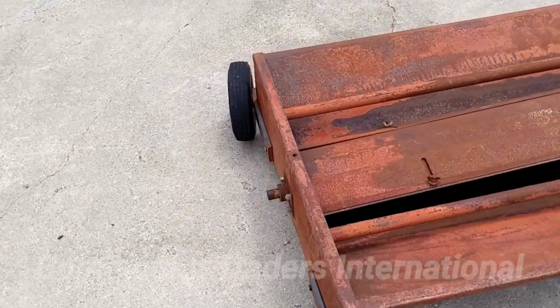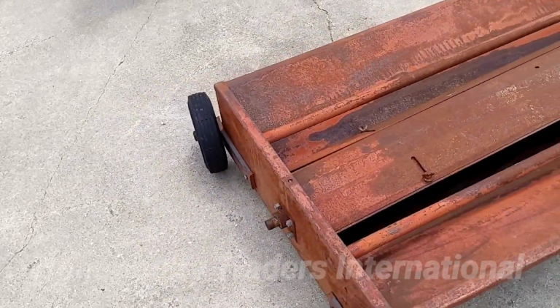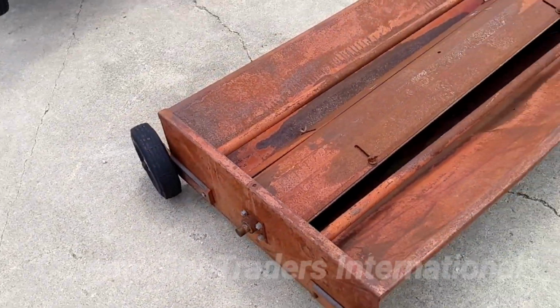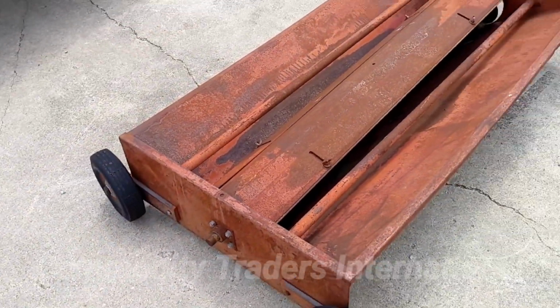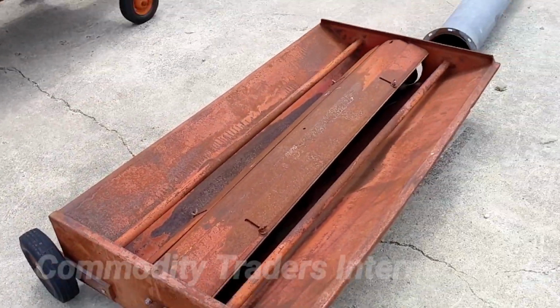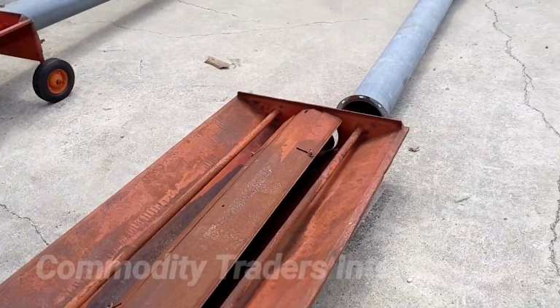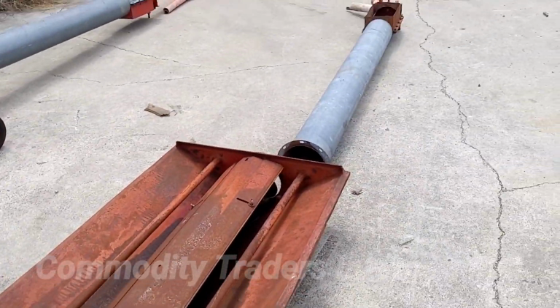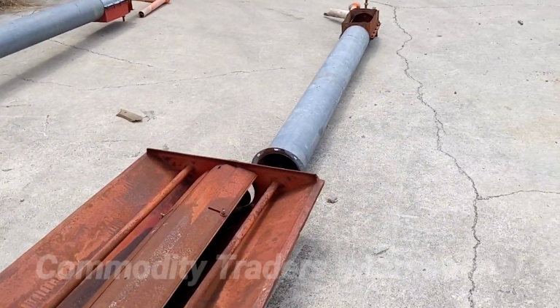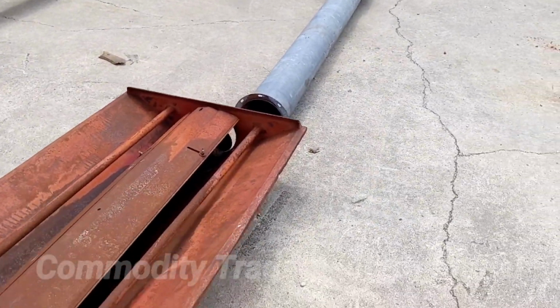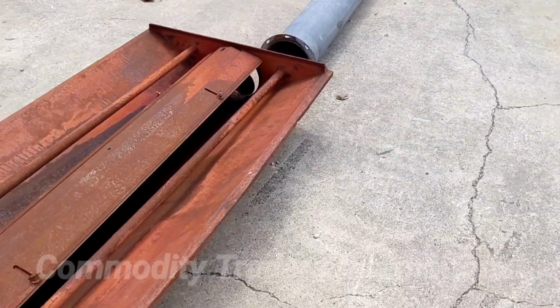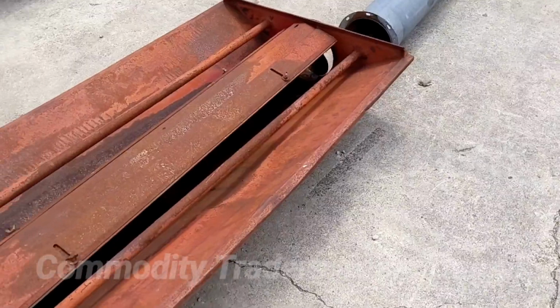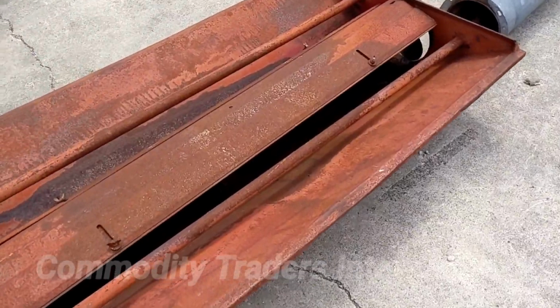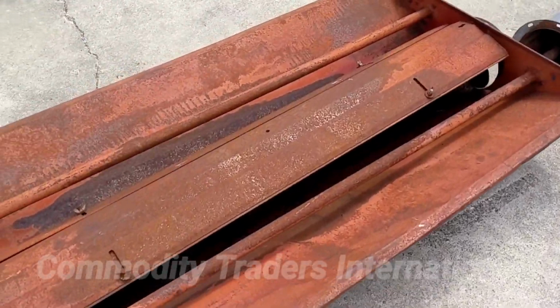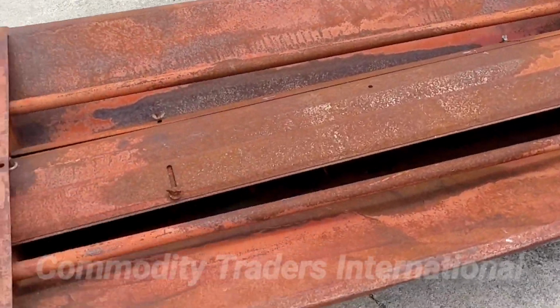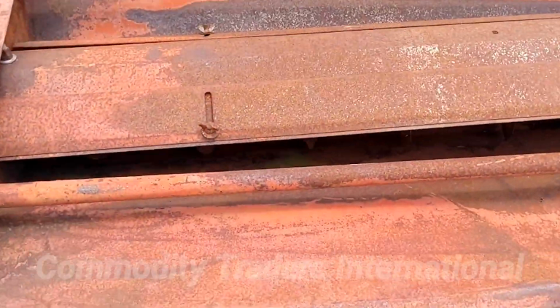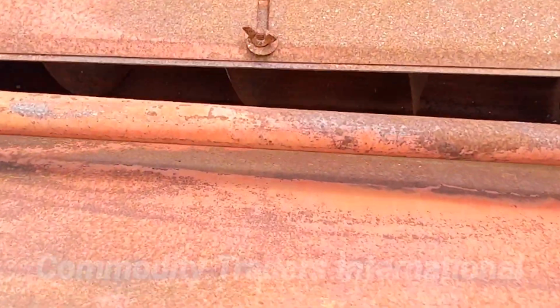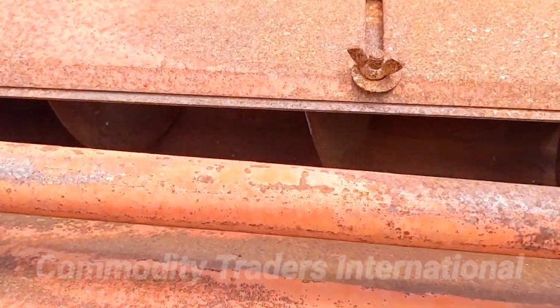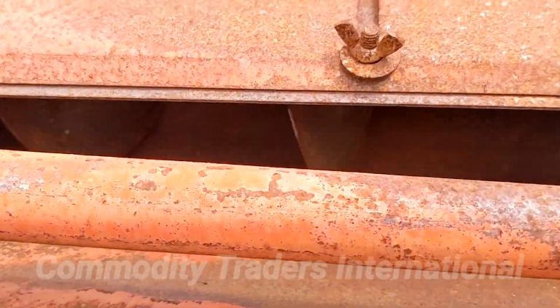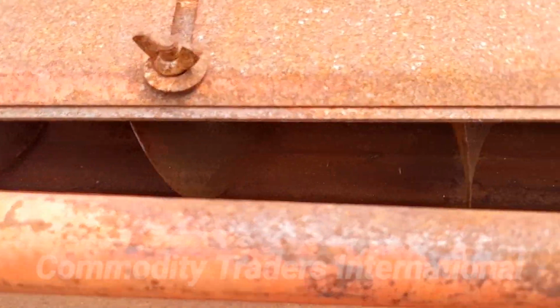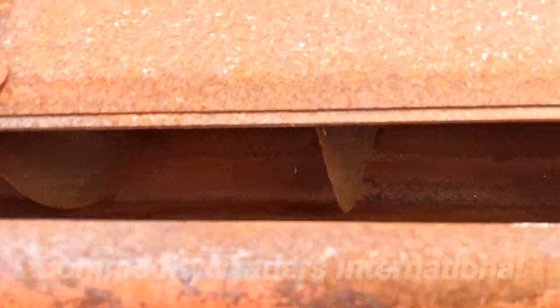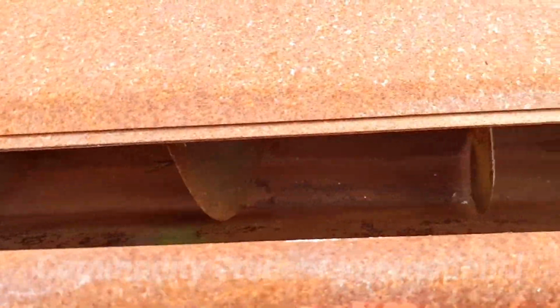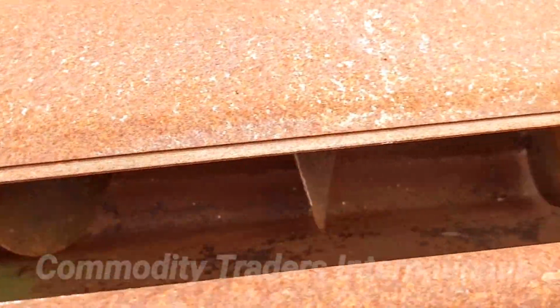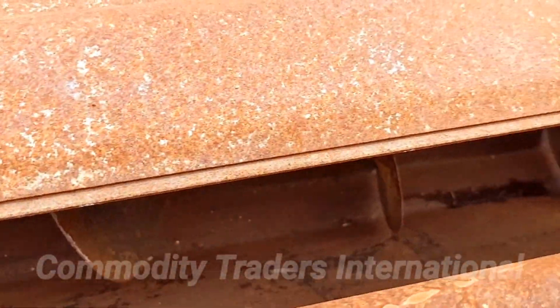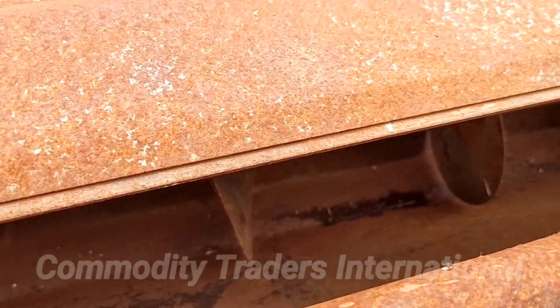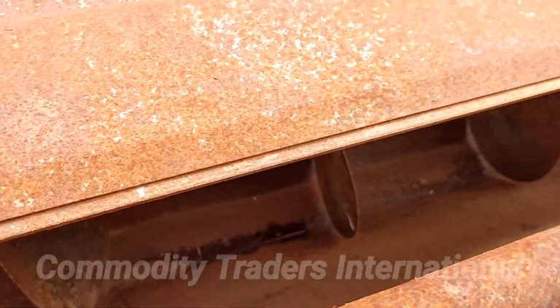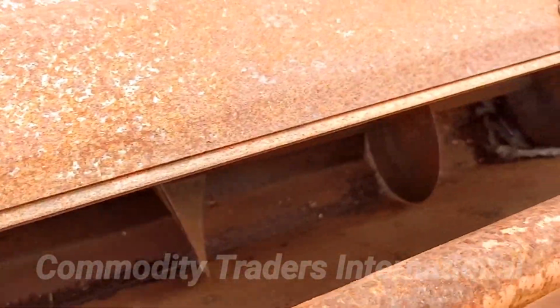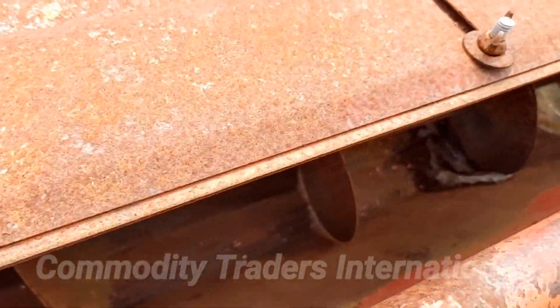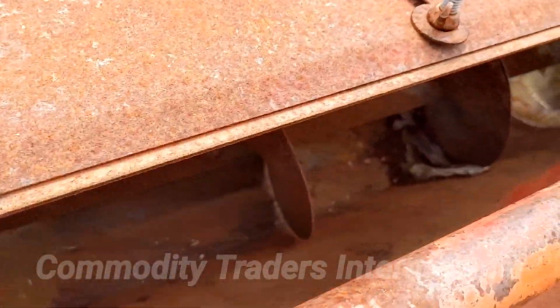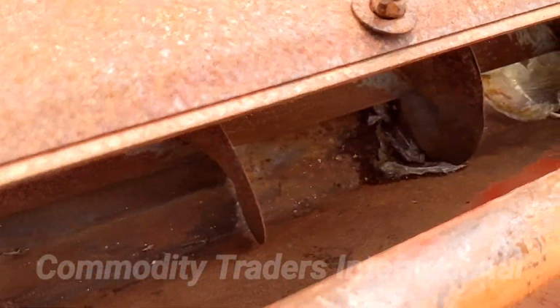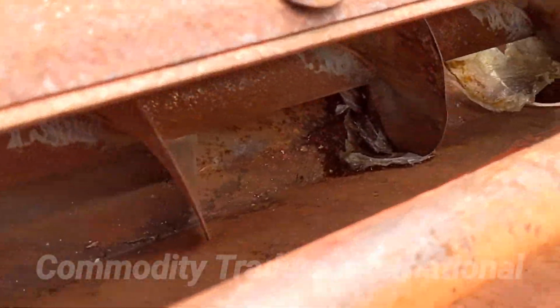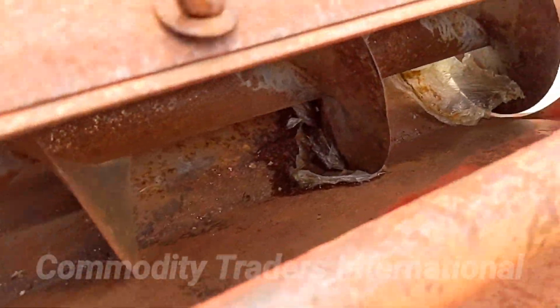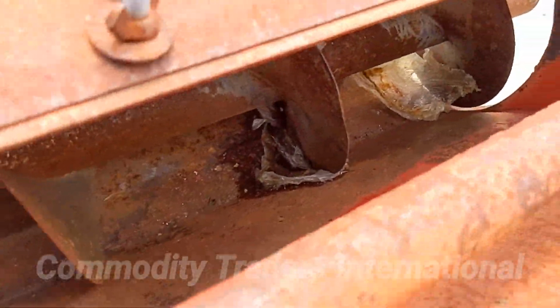You can see this unit is disassembled. The flighting on these units is in great shape. A little hard to see in there, but there's a lot of life left in the flighting.